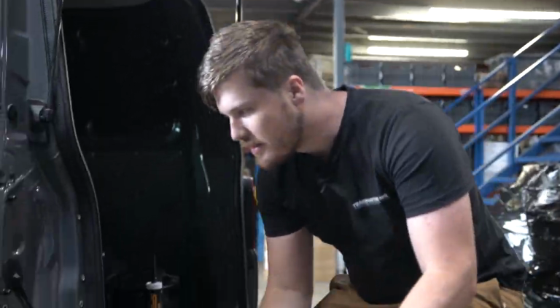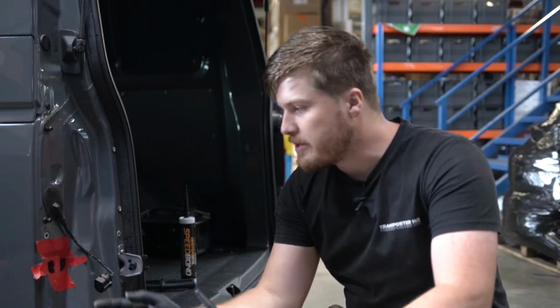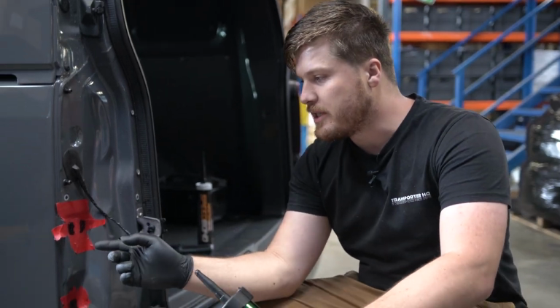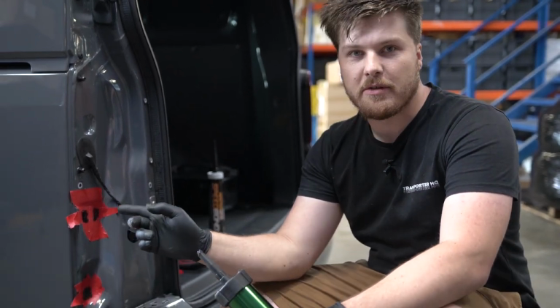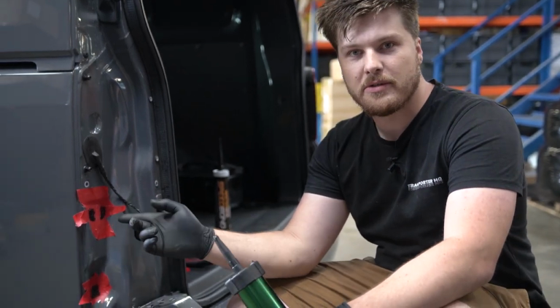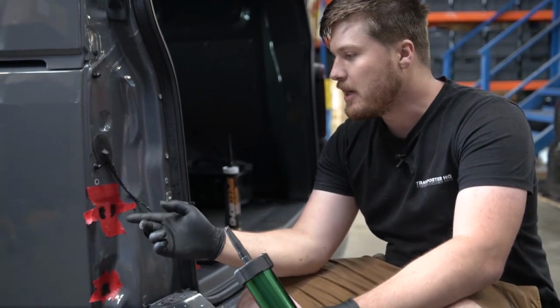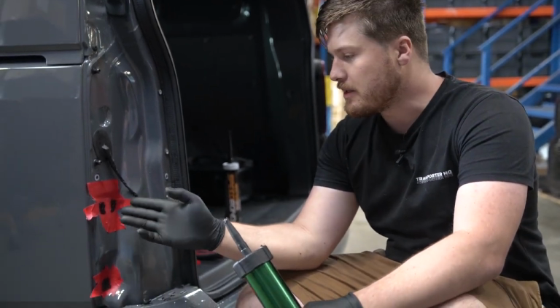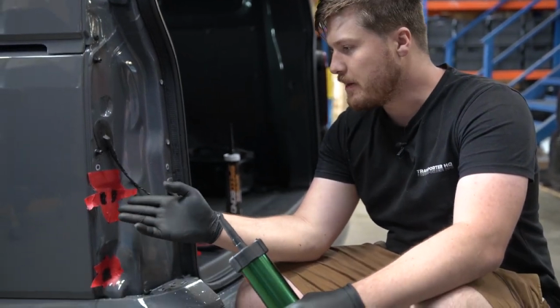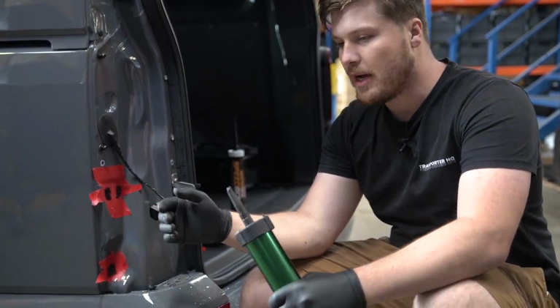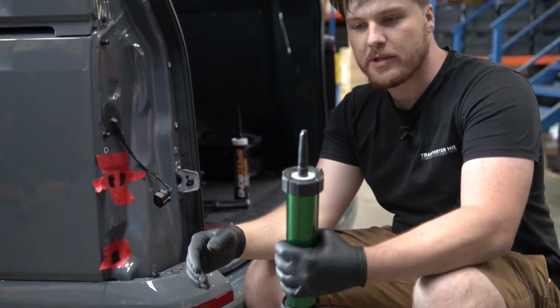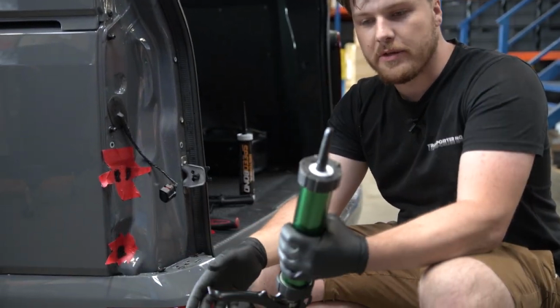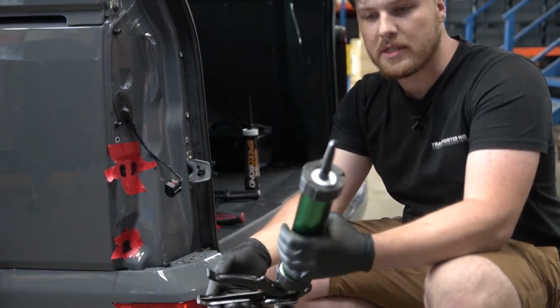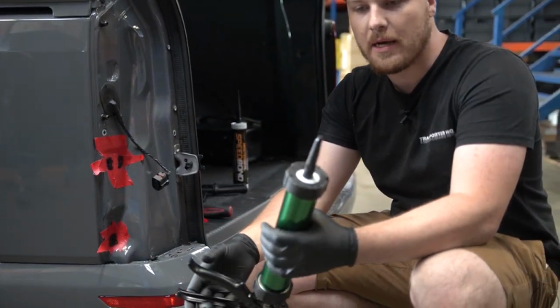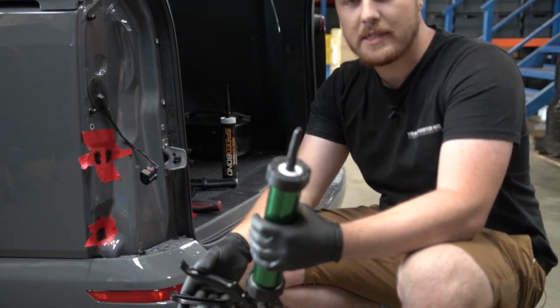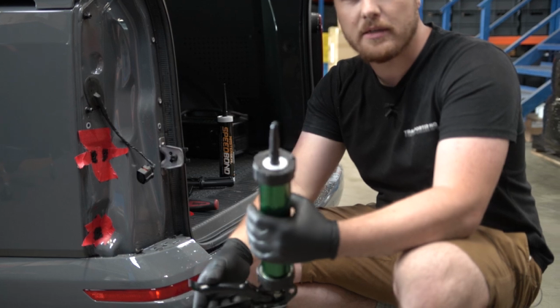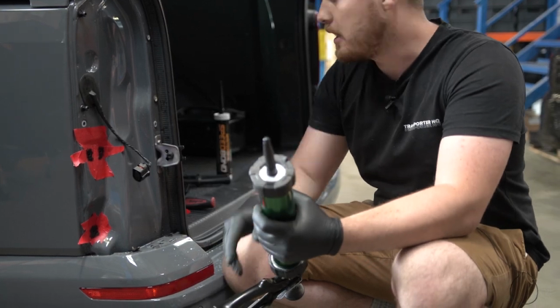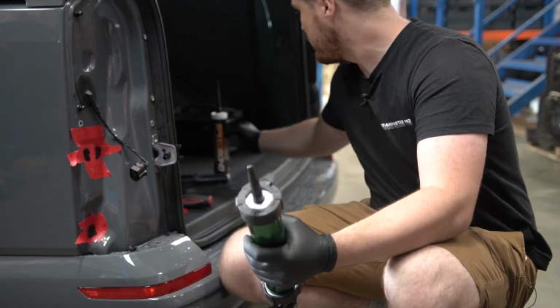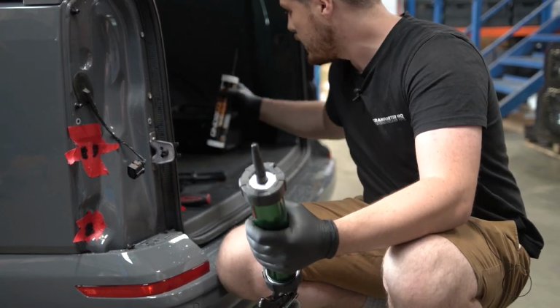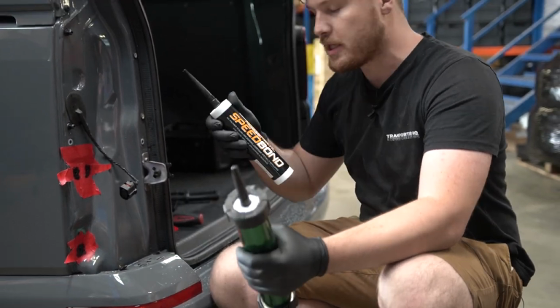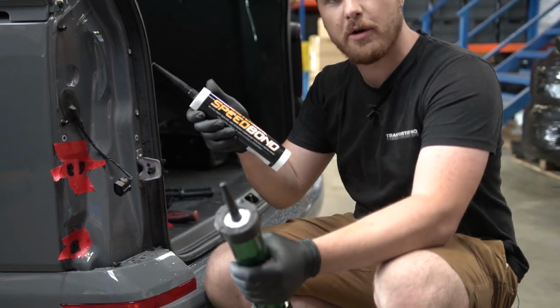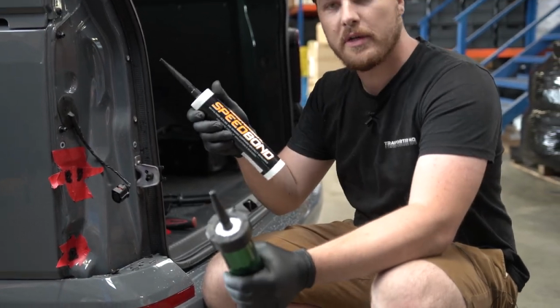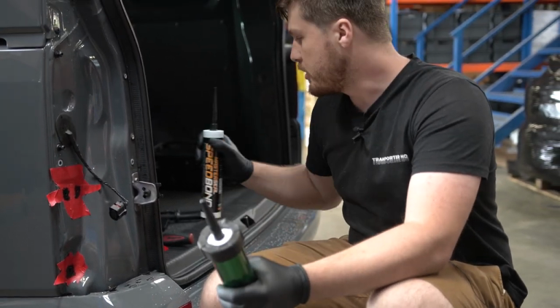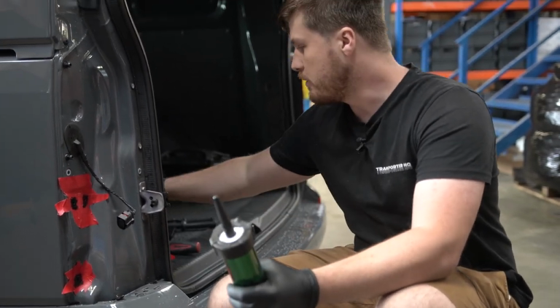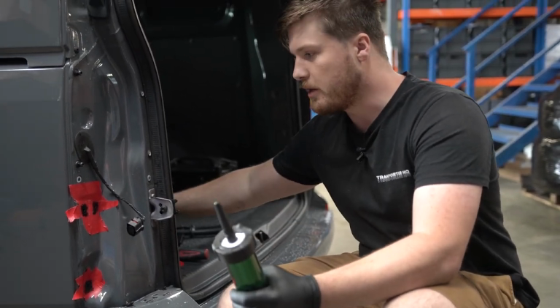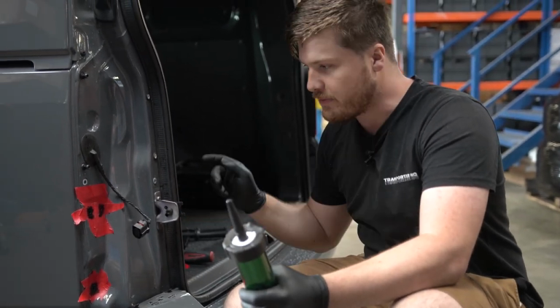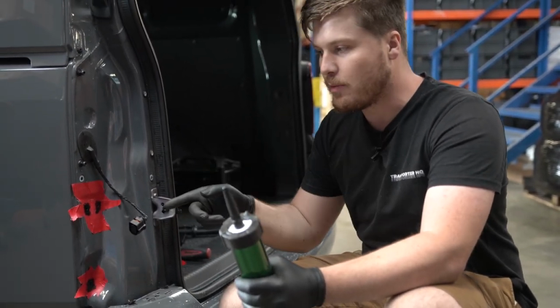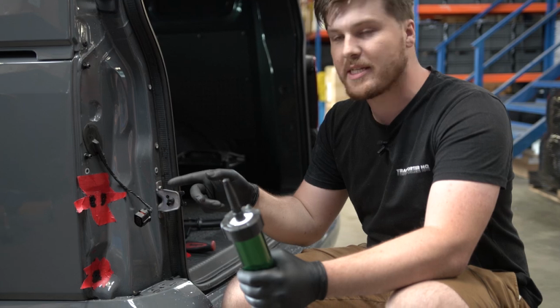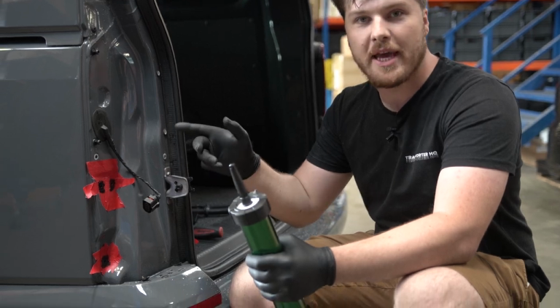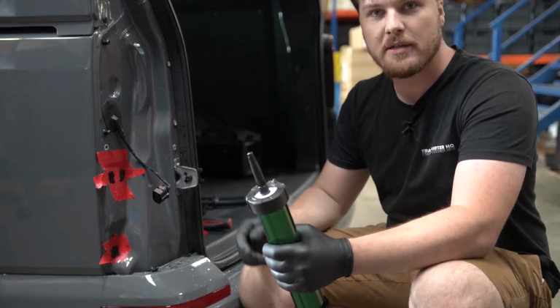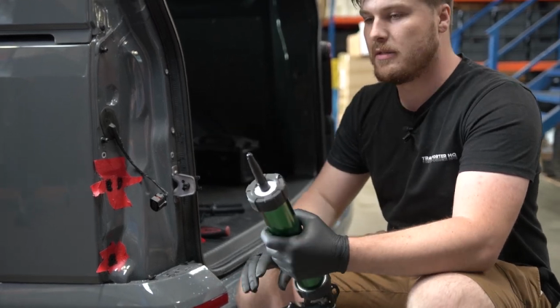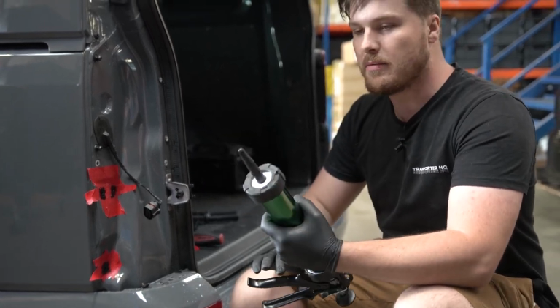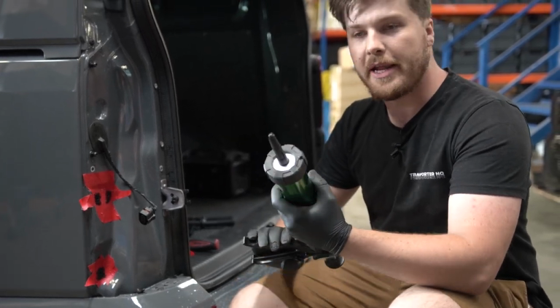We've used some rust inhibitor on the holes. We're also going to use some of the silicone used here - our spoiler bond - just to also prevent any water getting around the area. I'm going to apply that now.